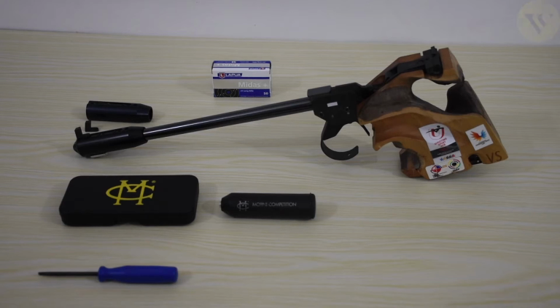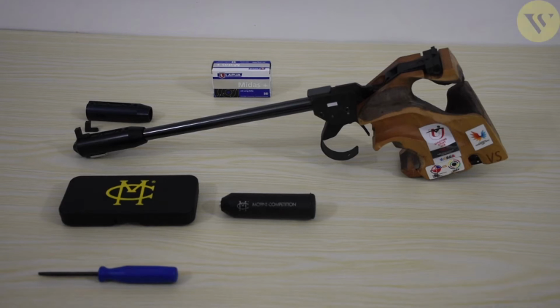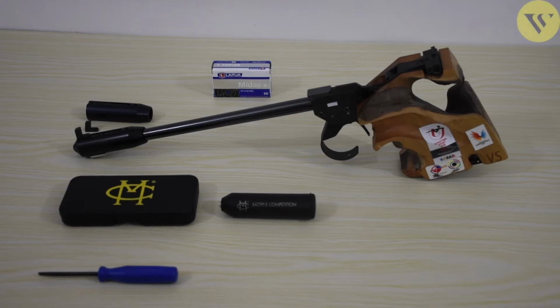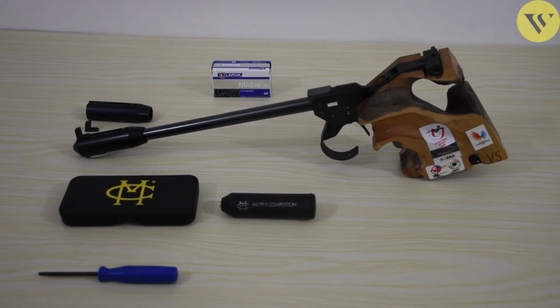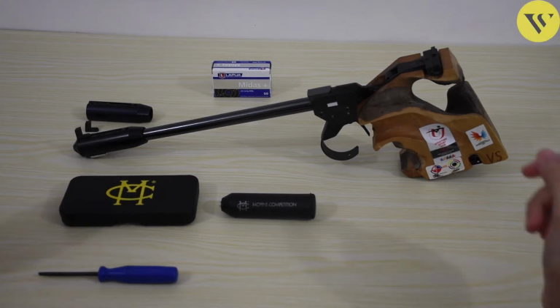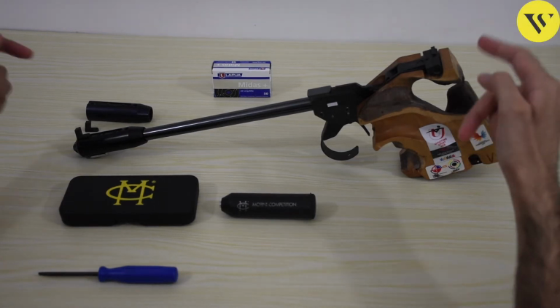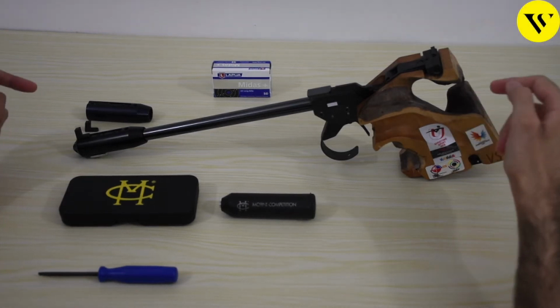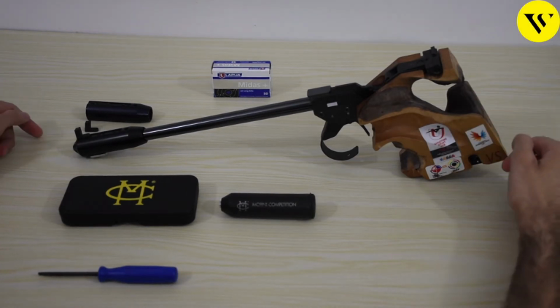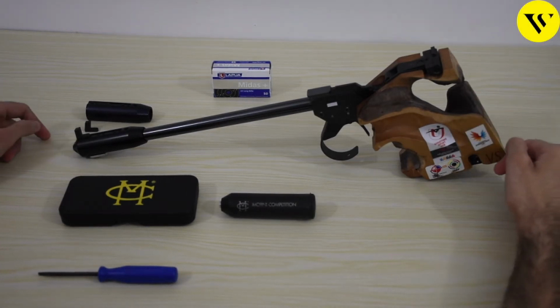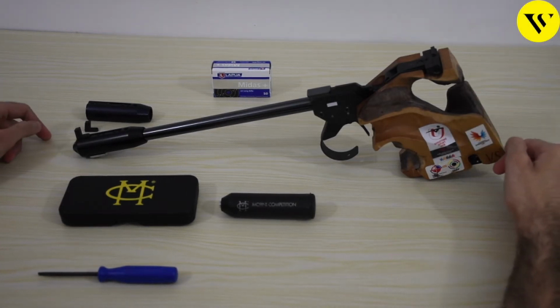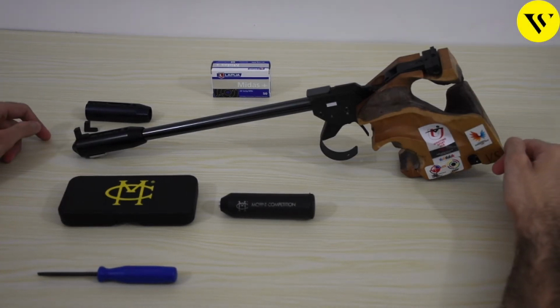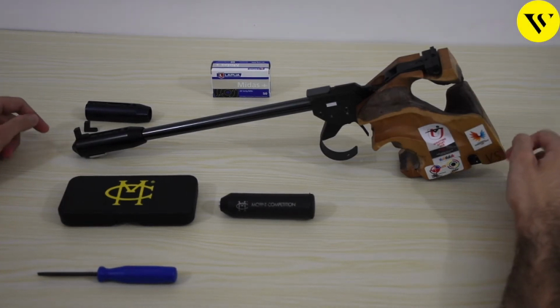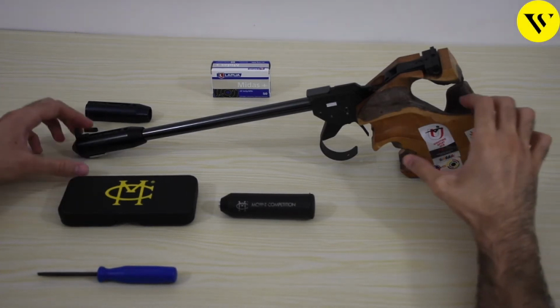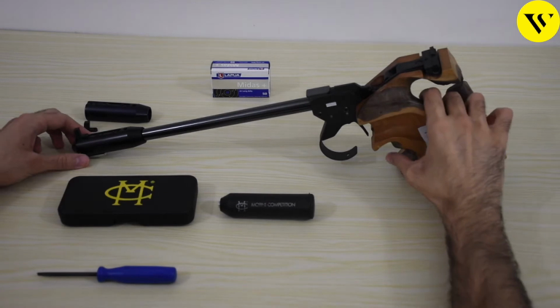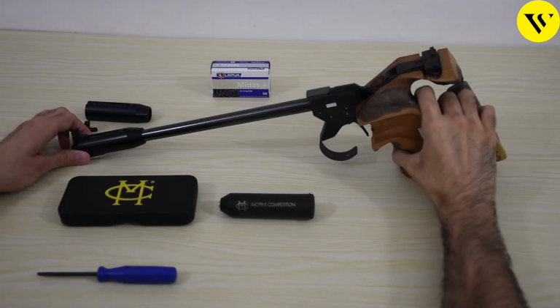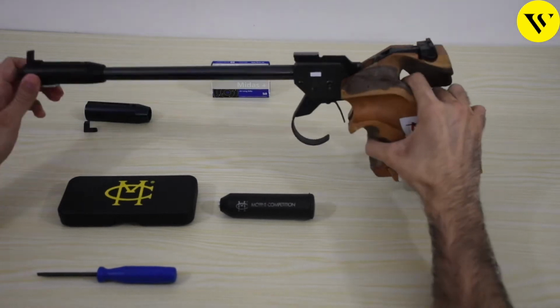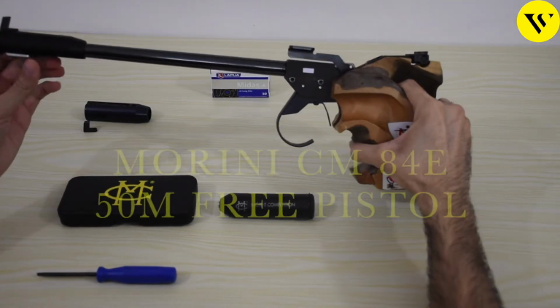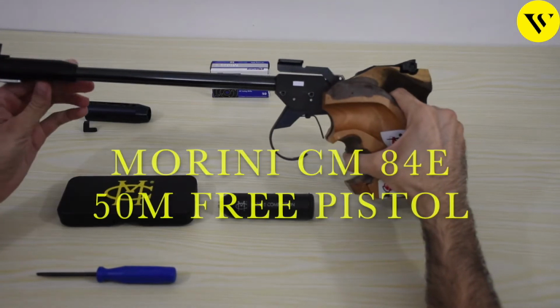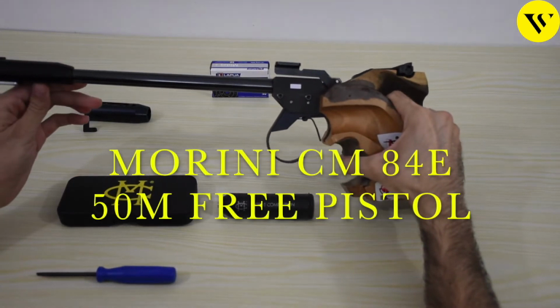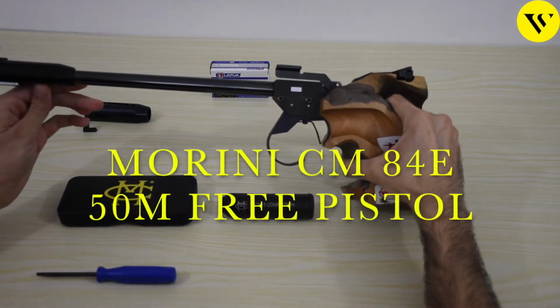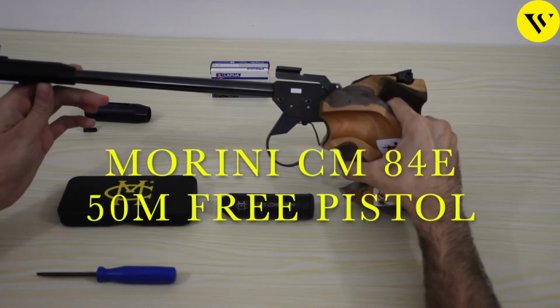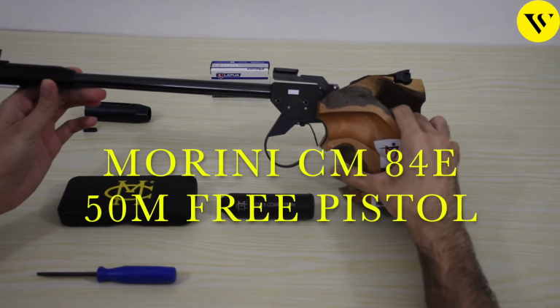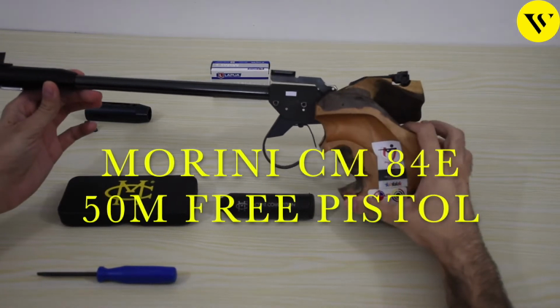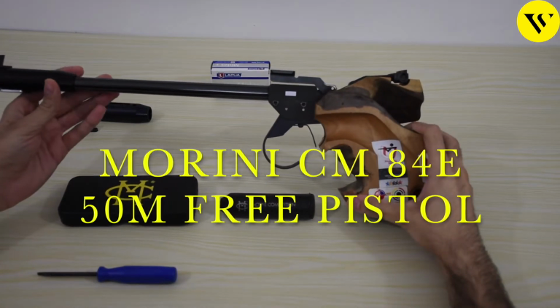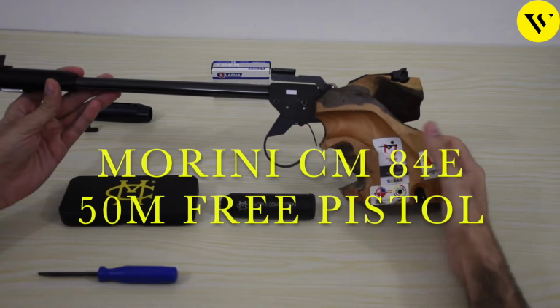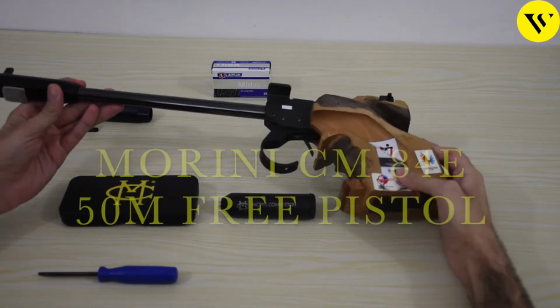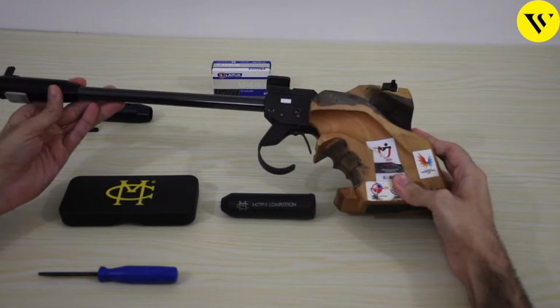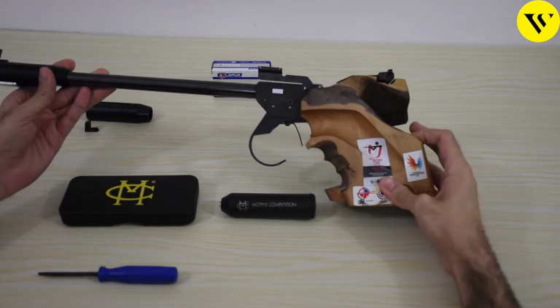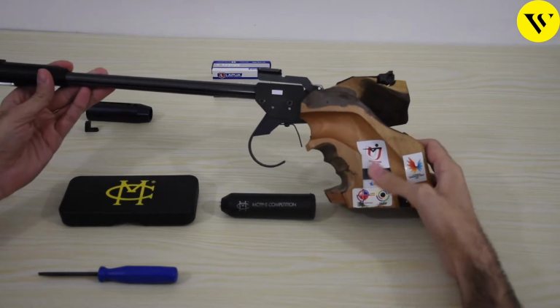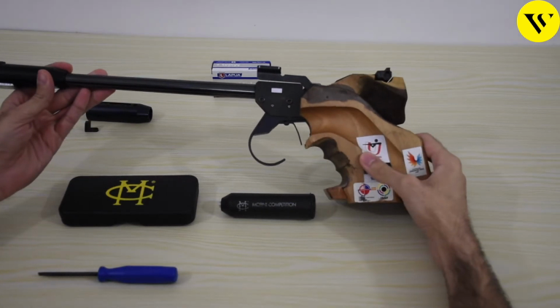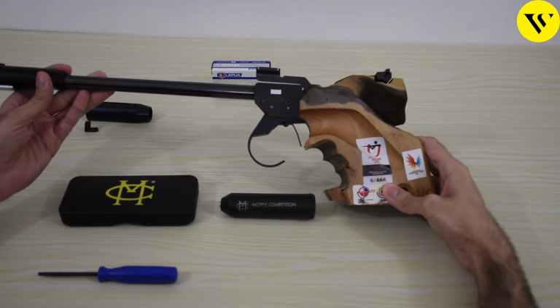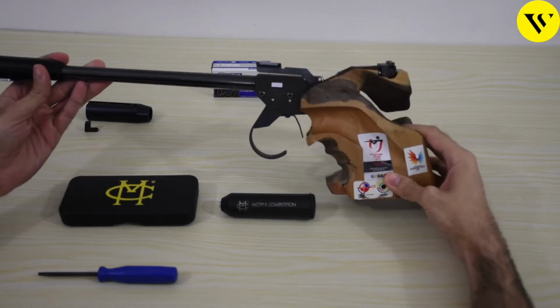Hello and welcome. Today let's talk about the Morini CM84E, which is a widely used 50 meter free pistol. Let's check out its important features and the trigger settings.